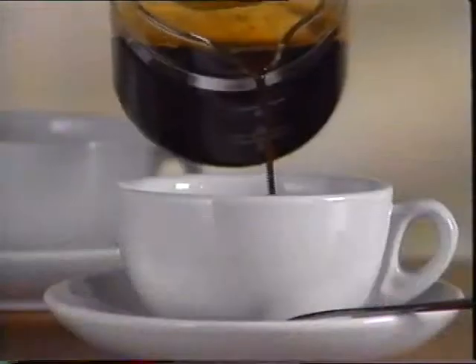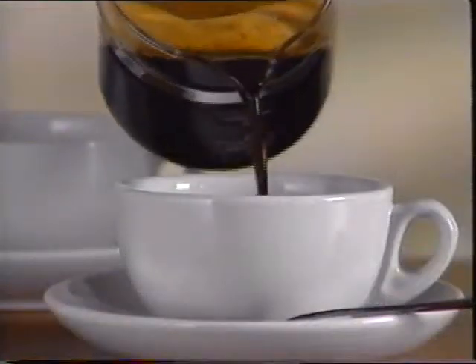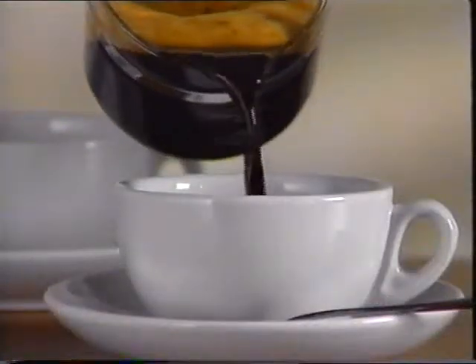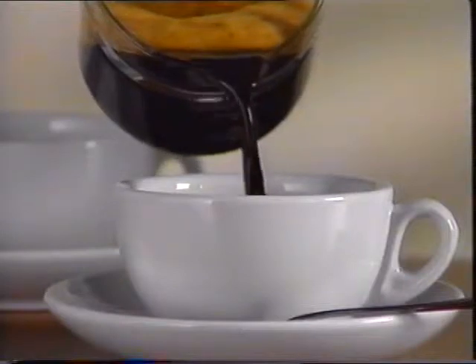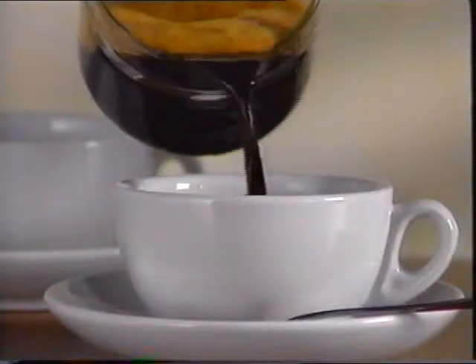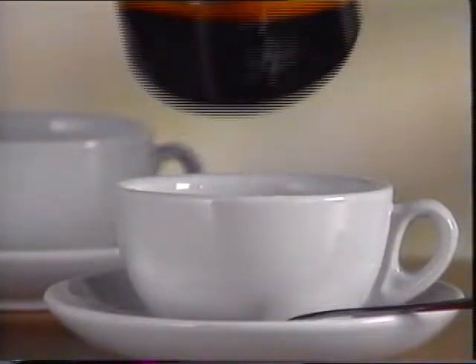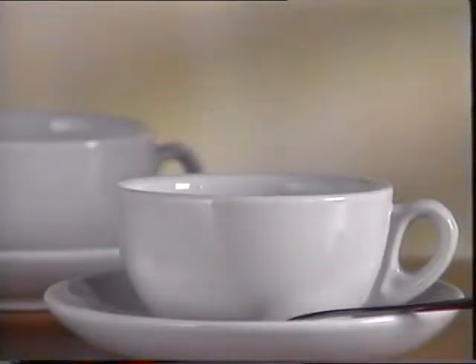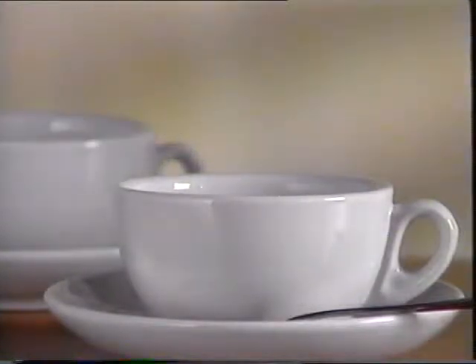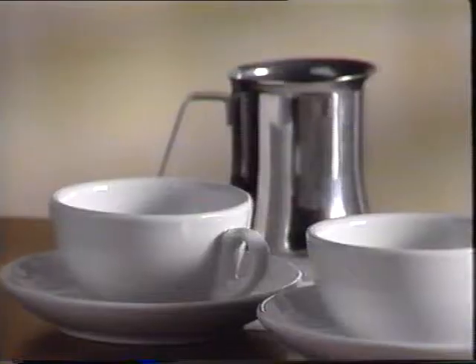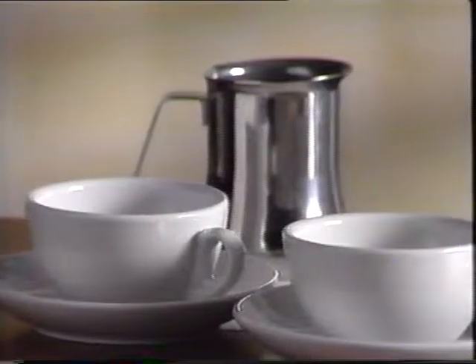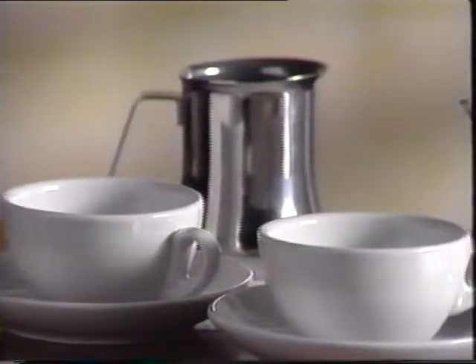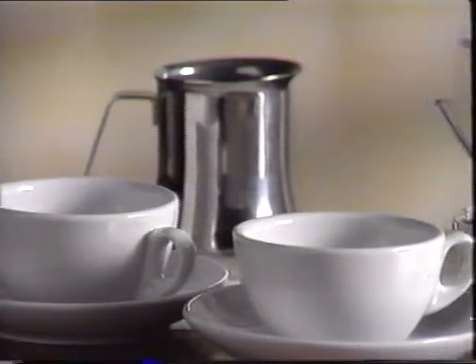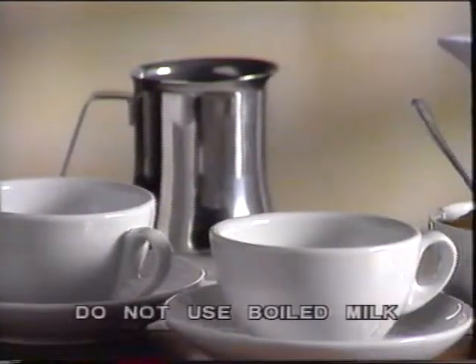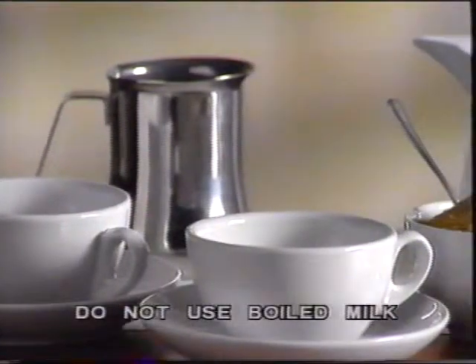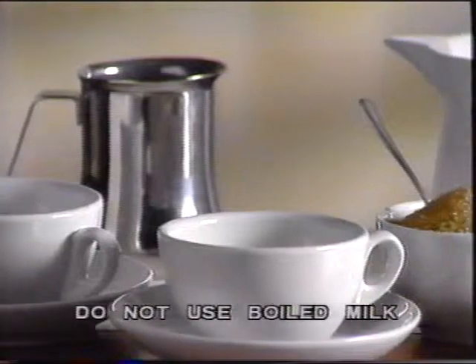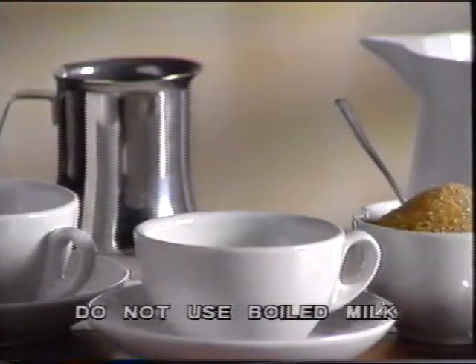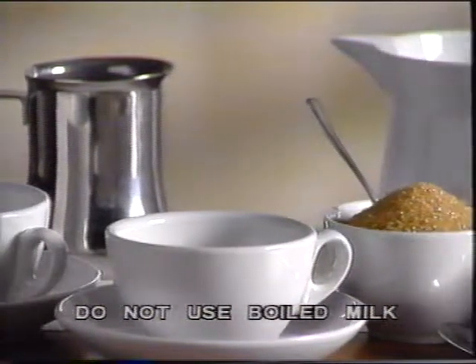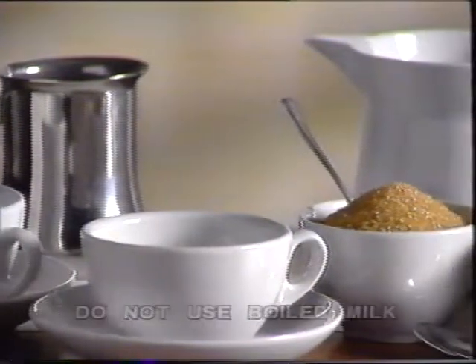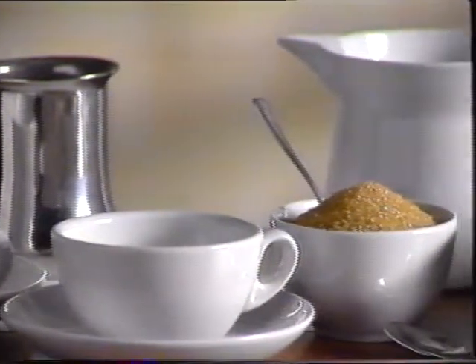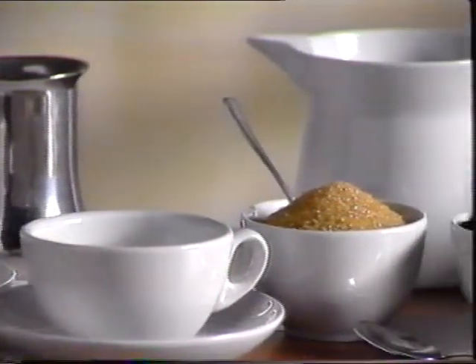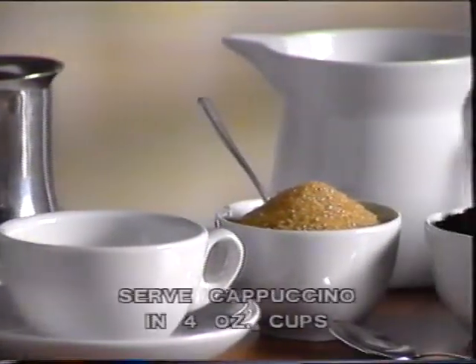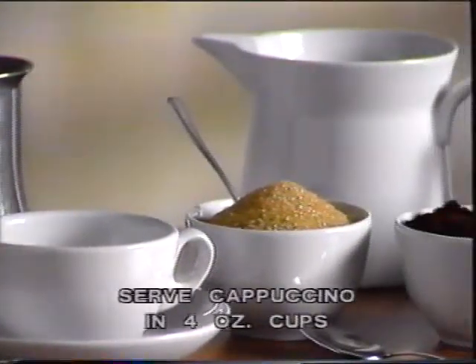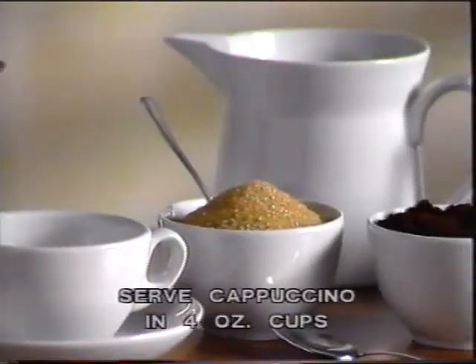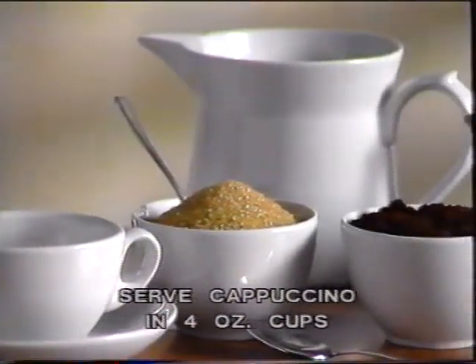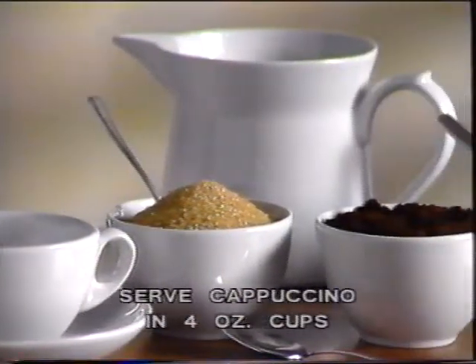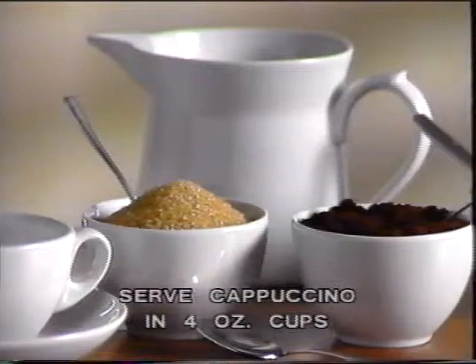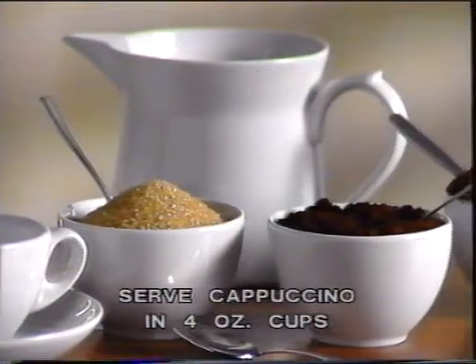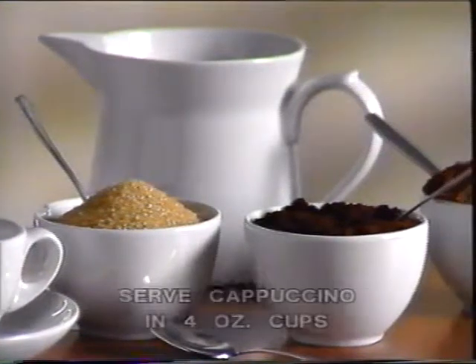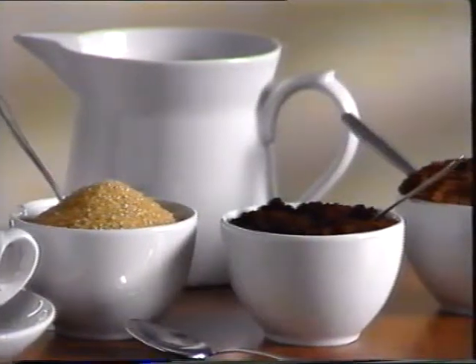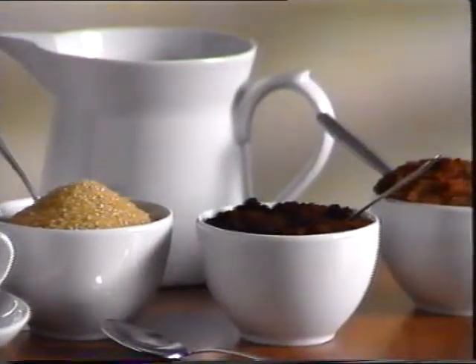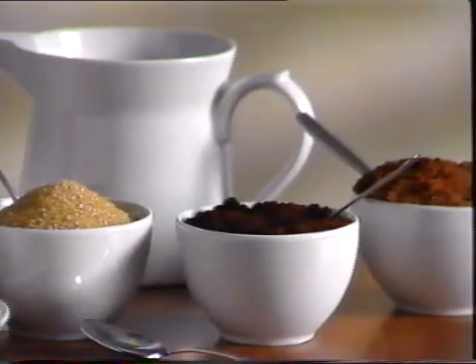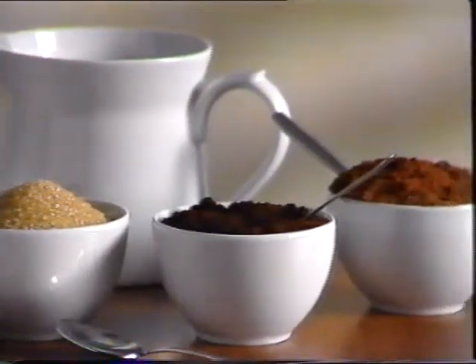Your Cafe Vario will also make delicious cappuccinos. Requirements: a stainless steel pitcher; fresh whole or skimmed milk as you prefer, but not boiled; ground coffee; powdered cocoa; porcelain or ceramic cappuccino cups; and a spoon.